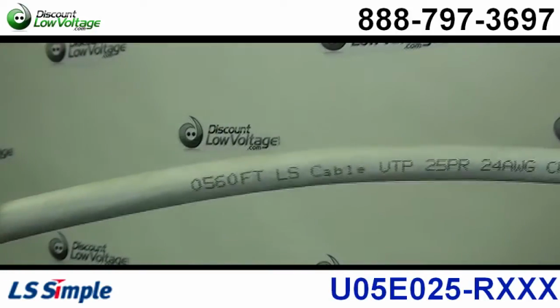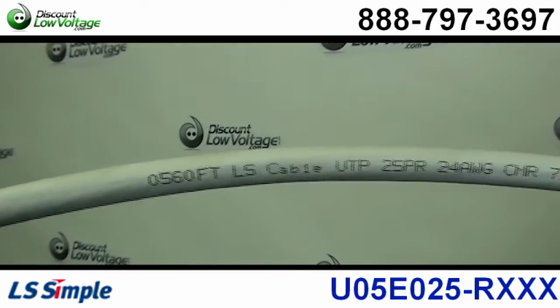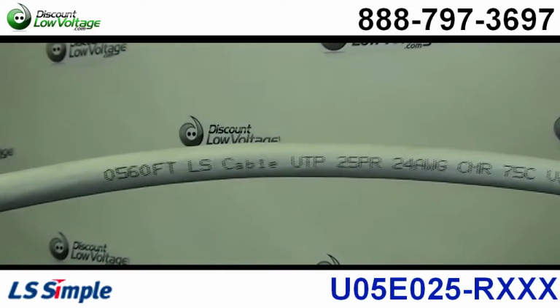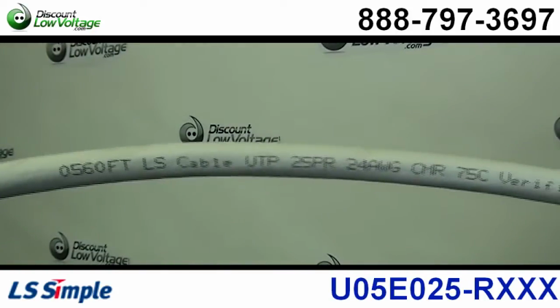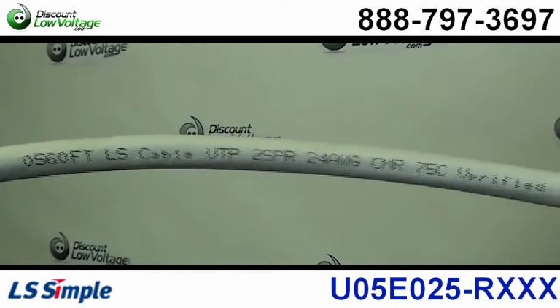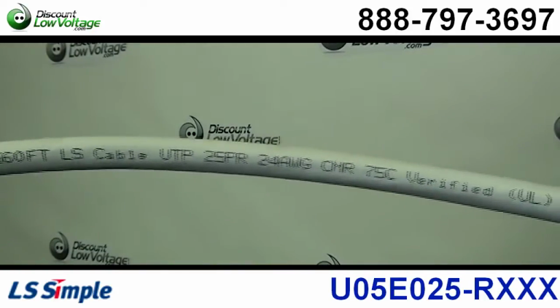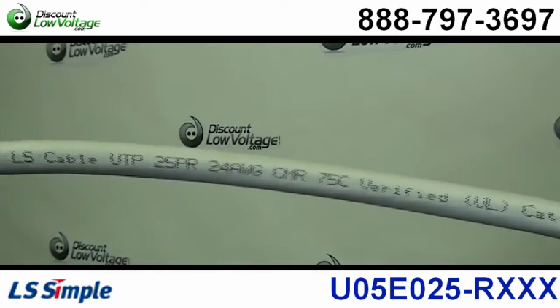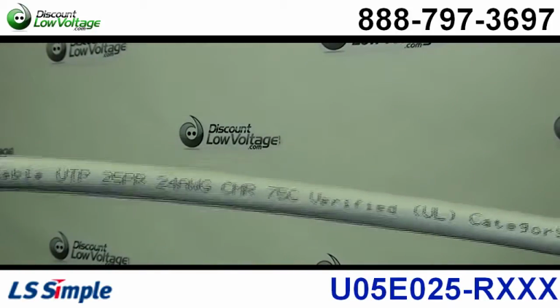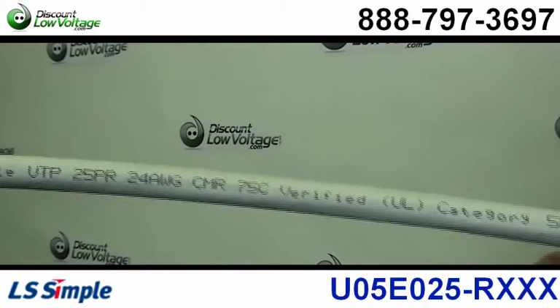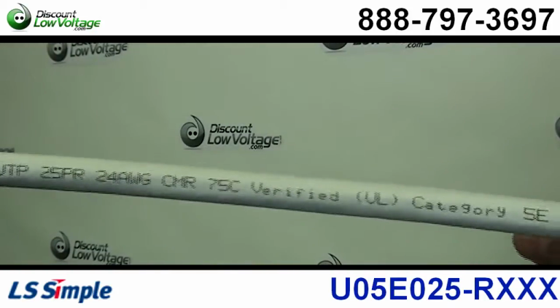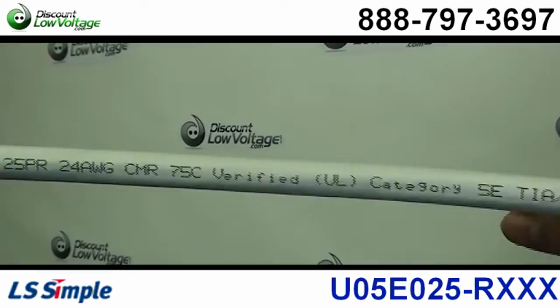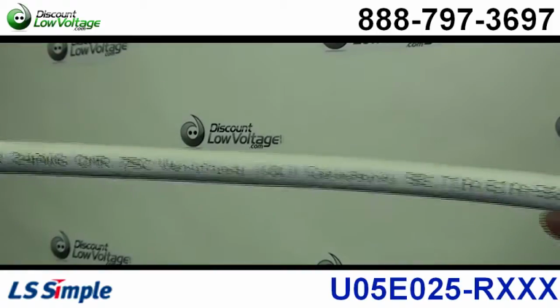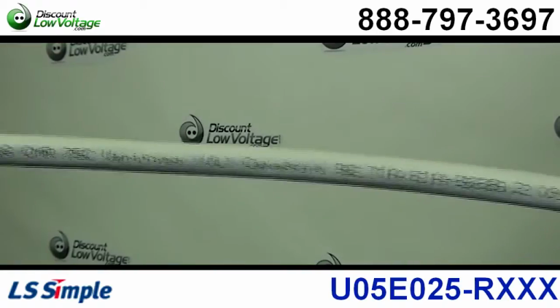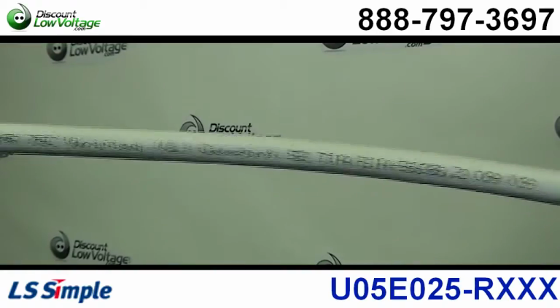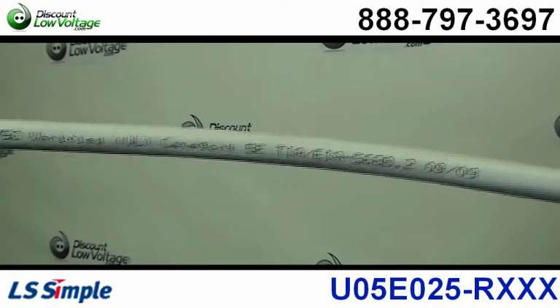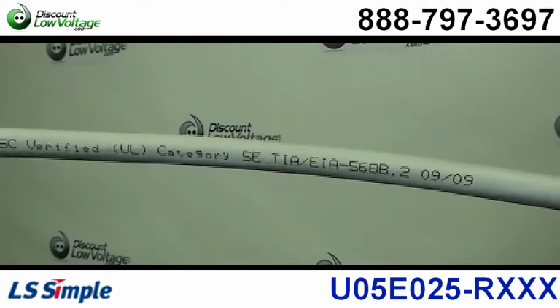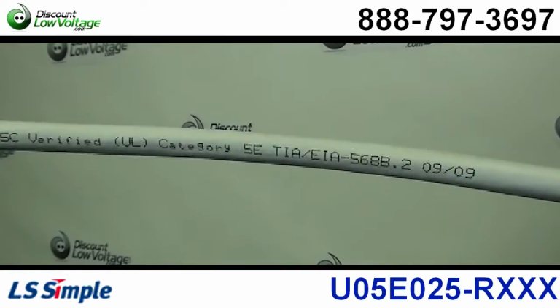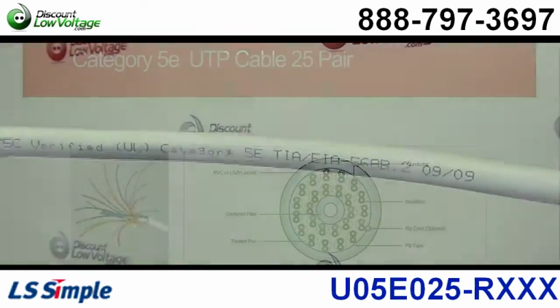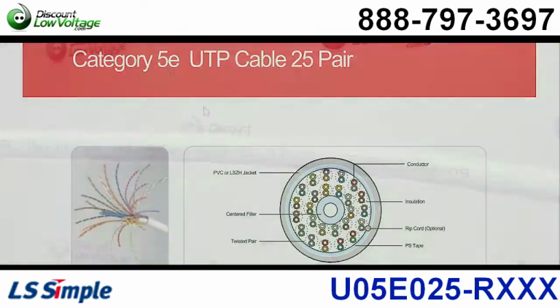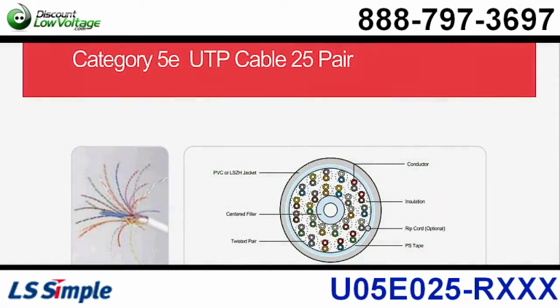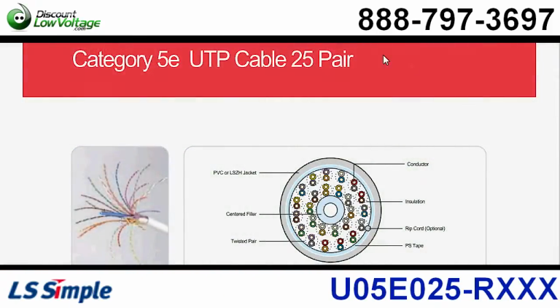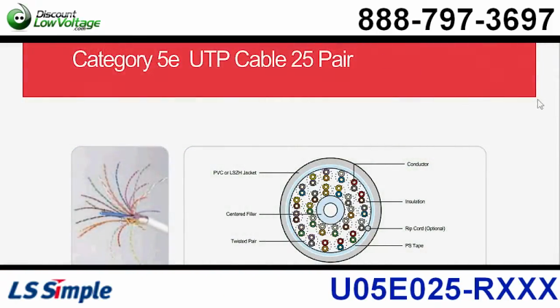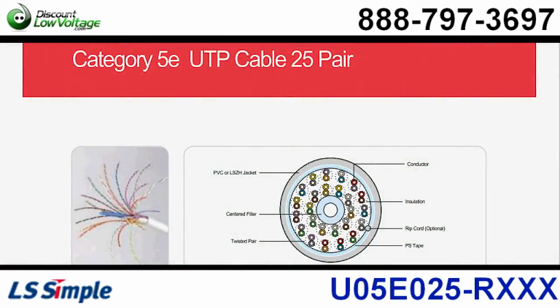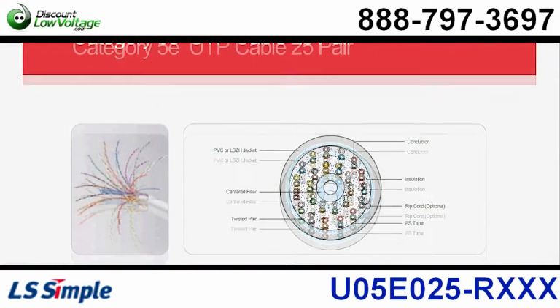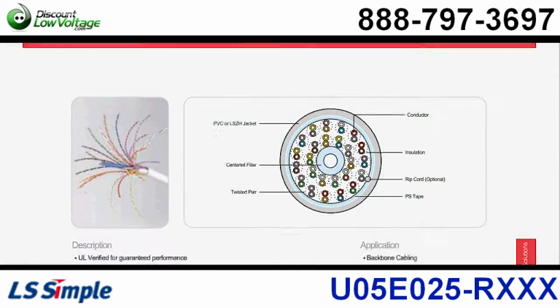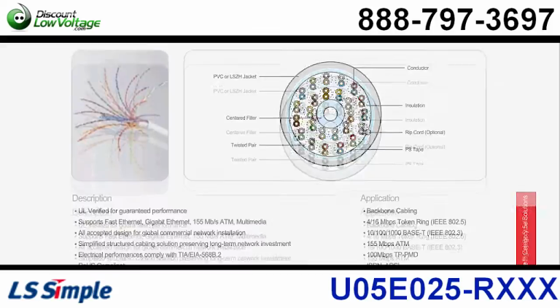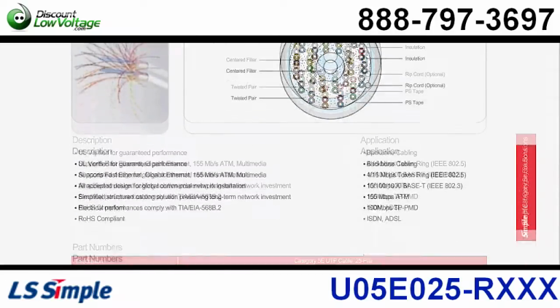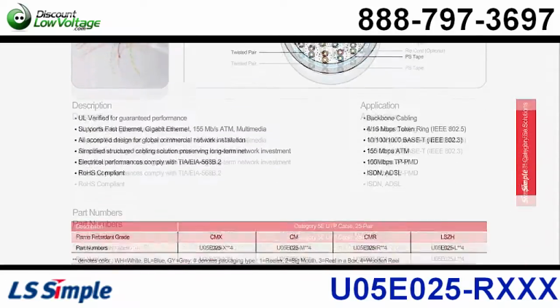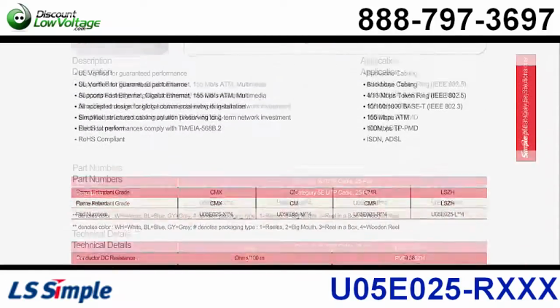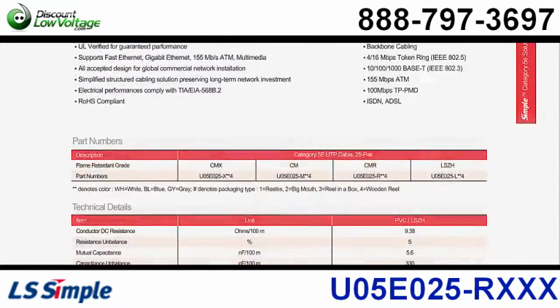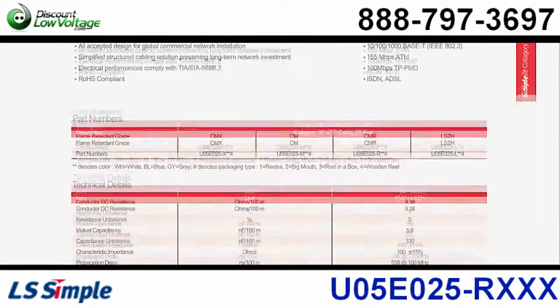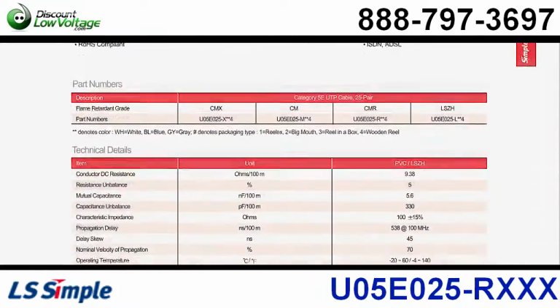Applications for this cable most commonly are for backbone cabling, 4/16 token ring applications, and 10/100/1000Base-T.